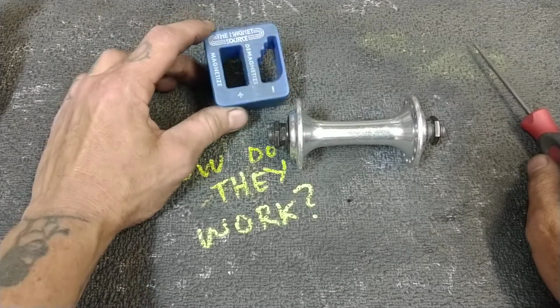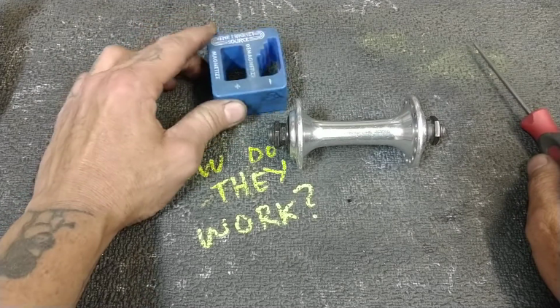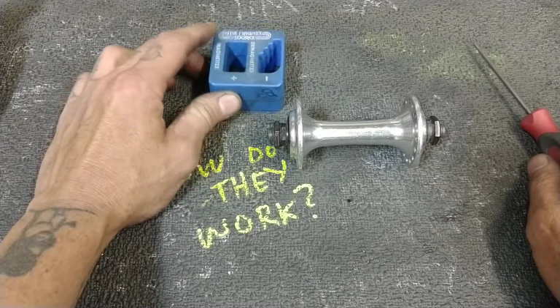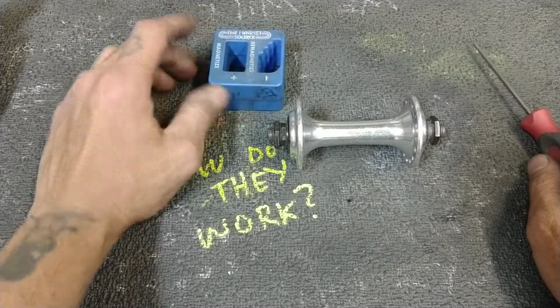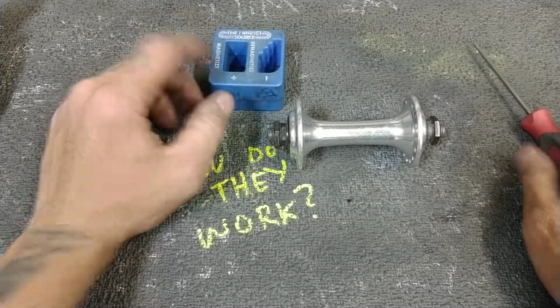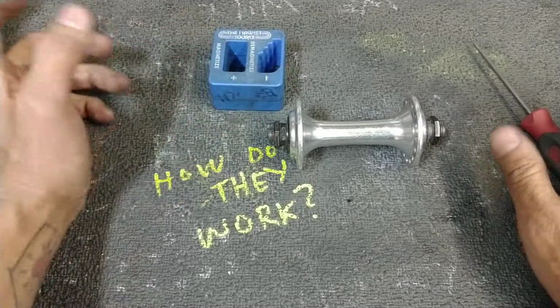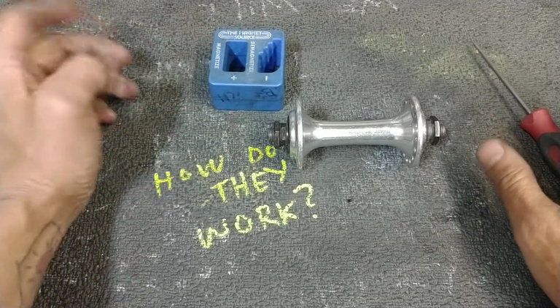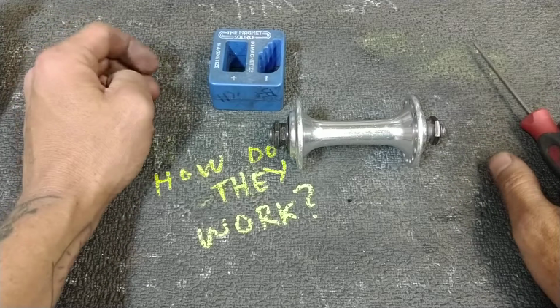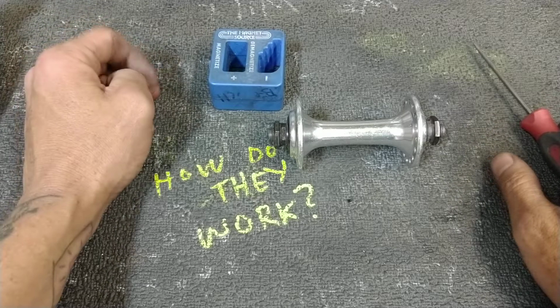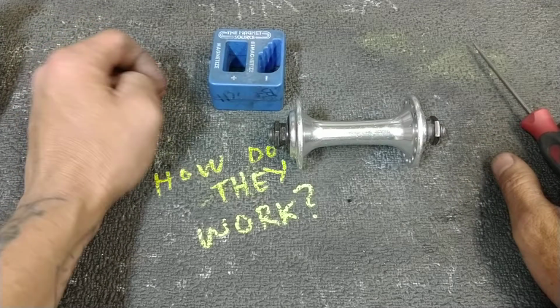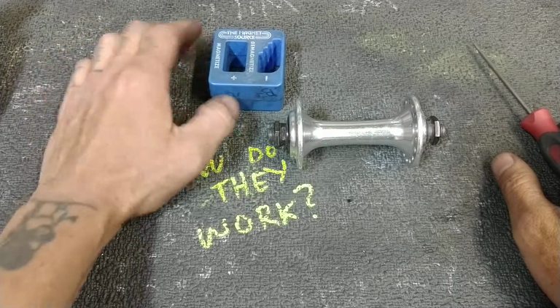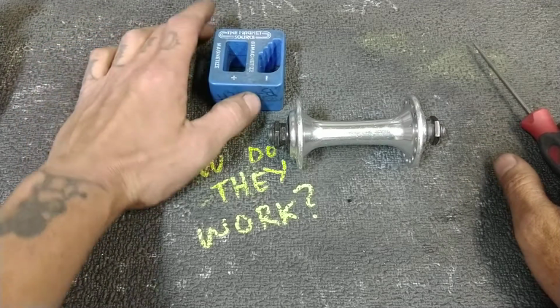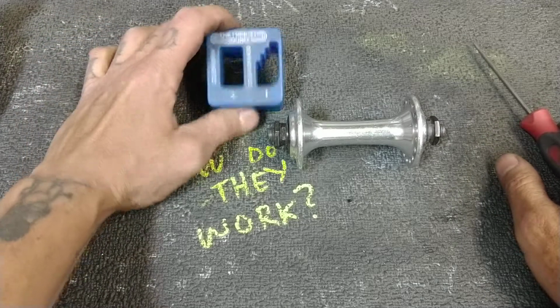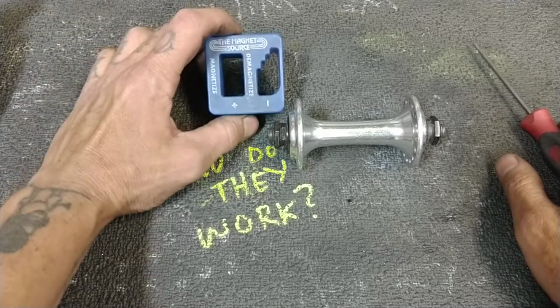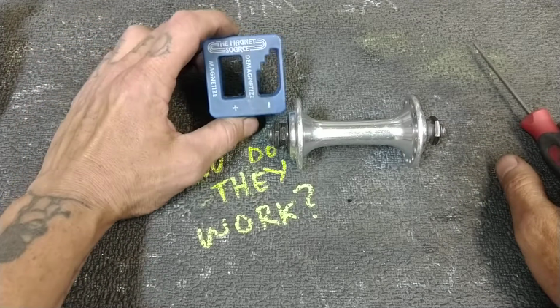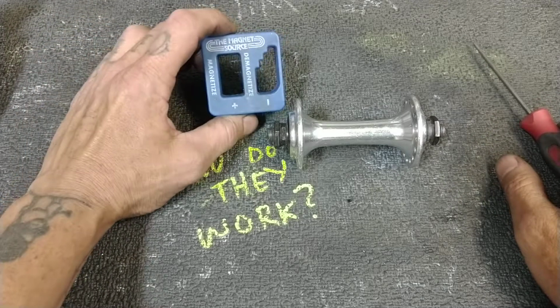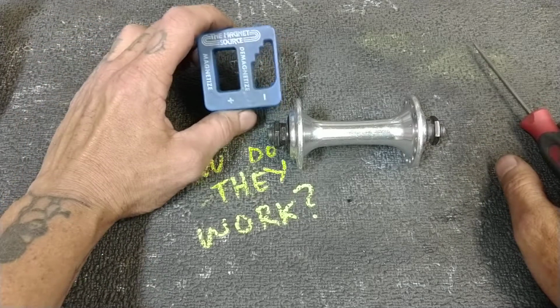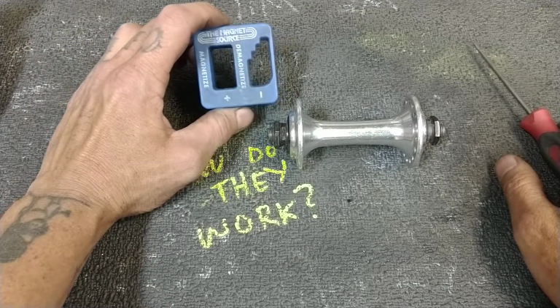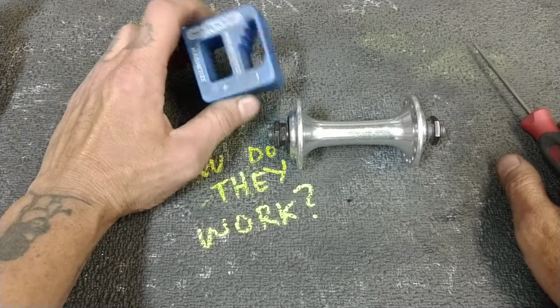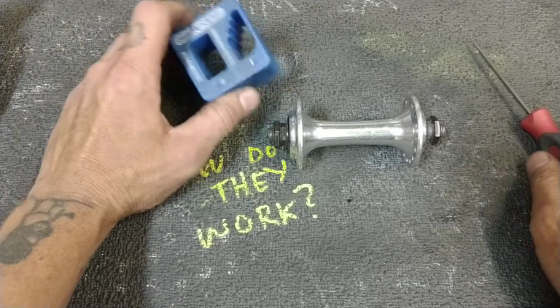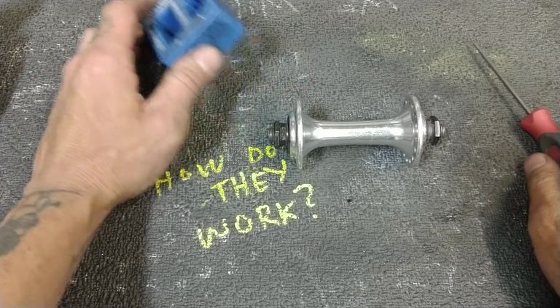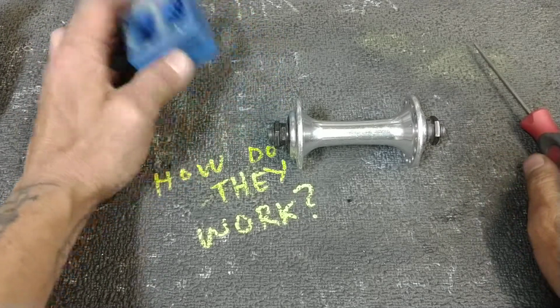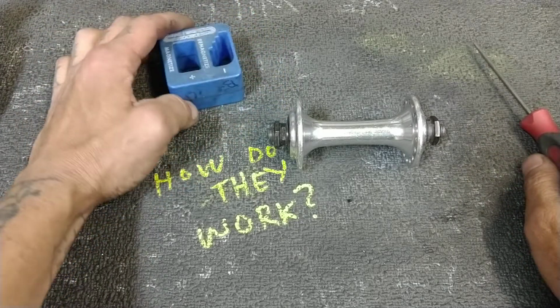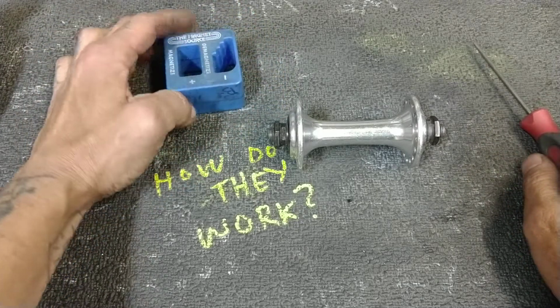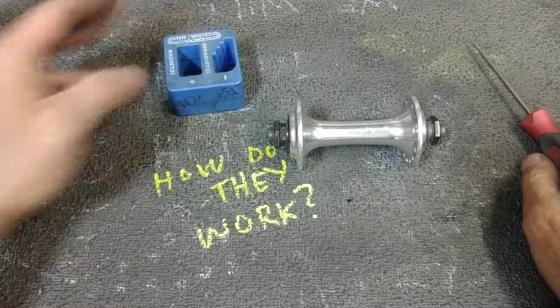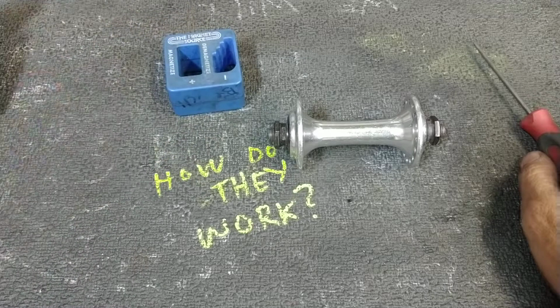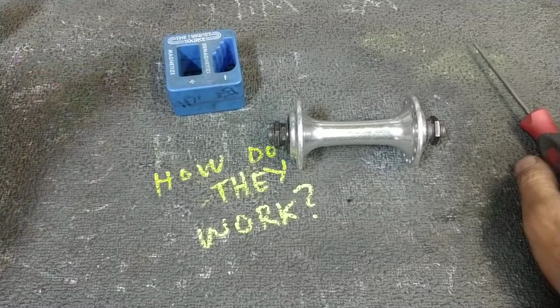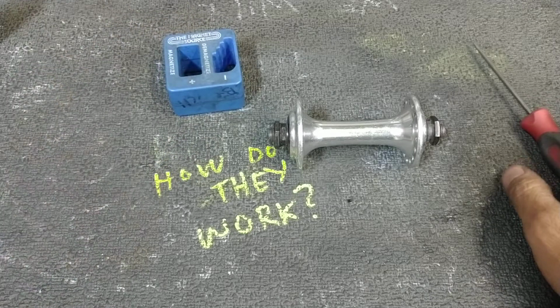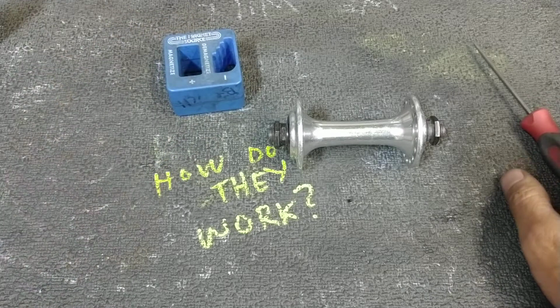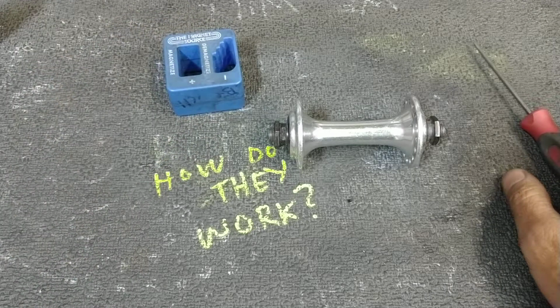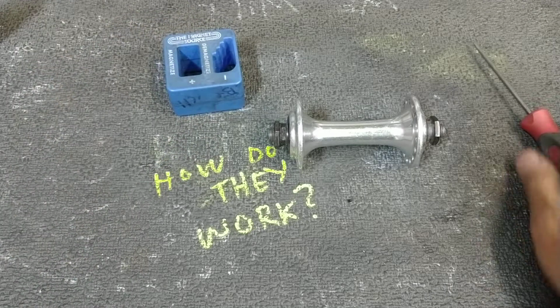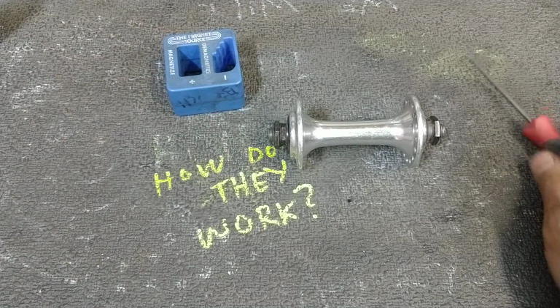So we're going to quickly pretend to overhaul this hub and I'll show you how it works. This is a magnetizer demagnetizer. My God, get one in your life. You're going to love it.